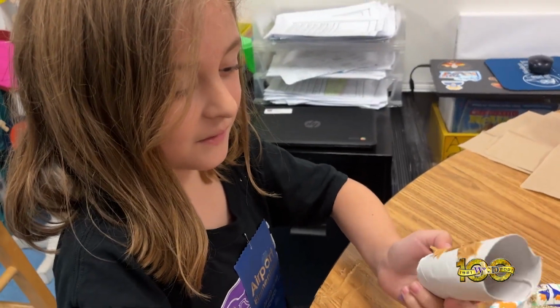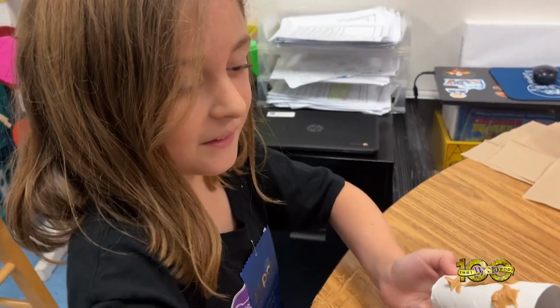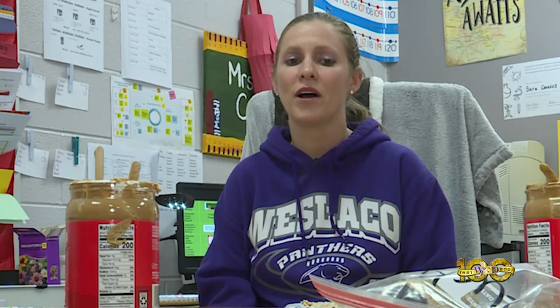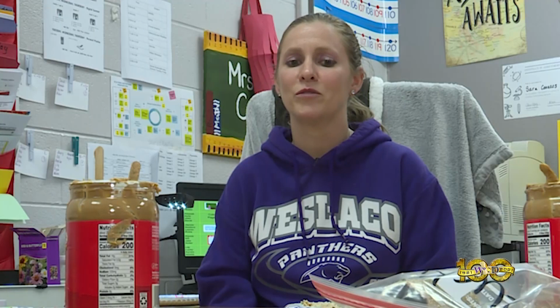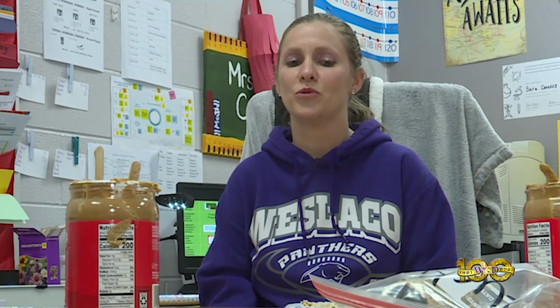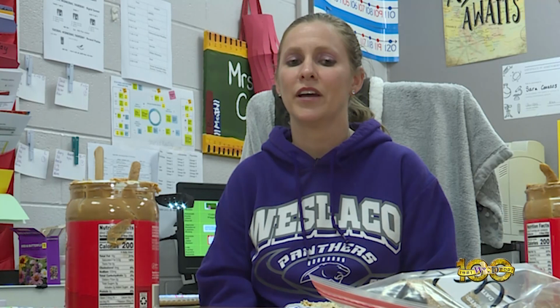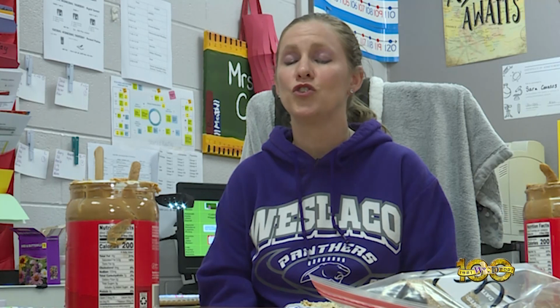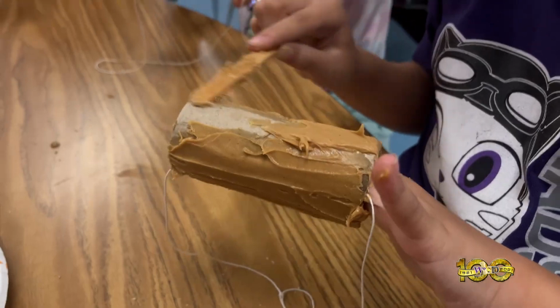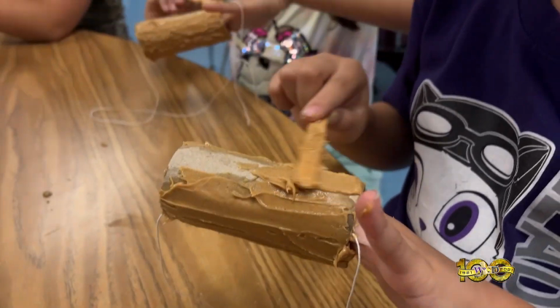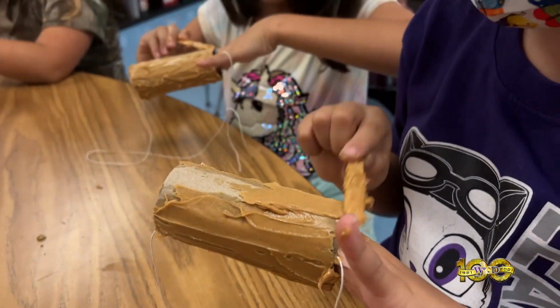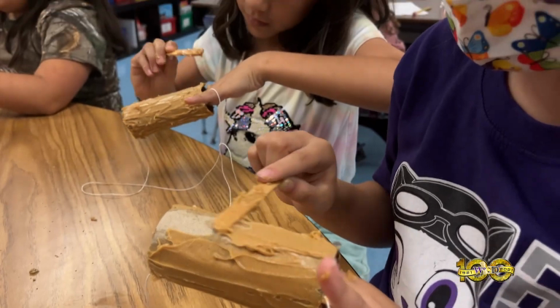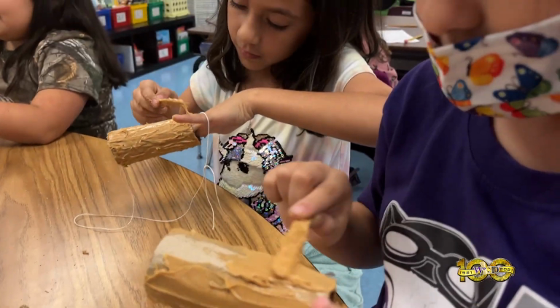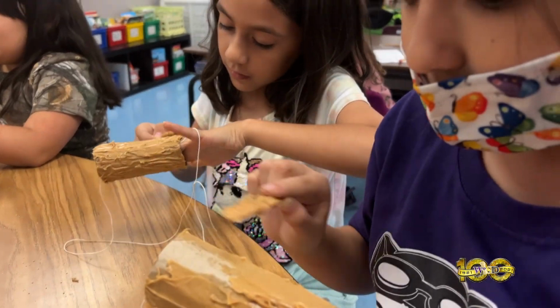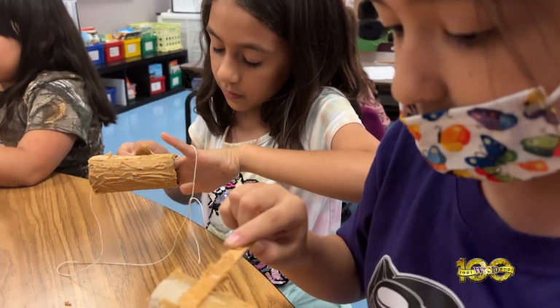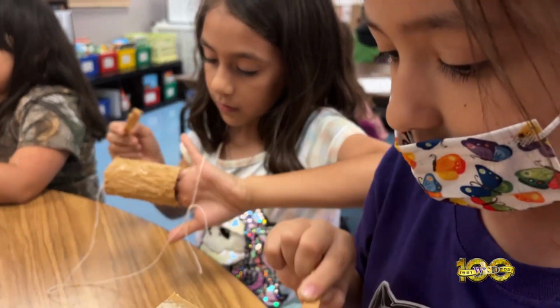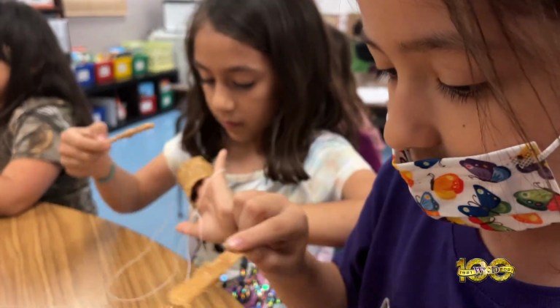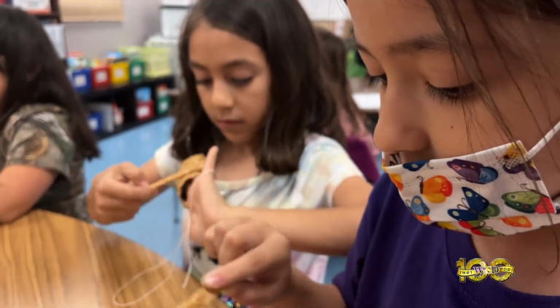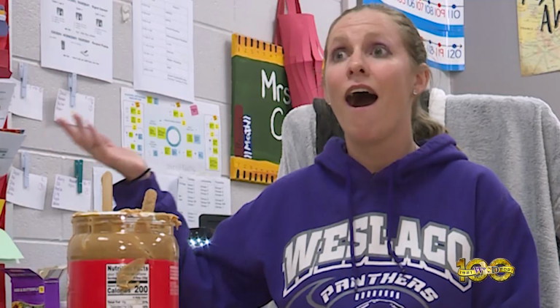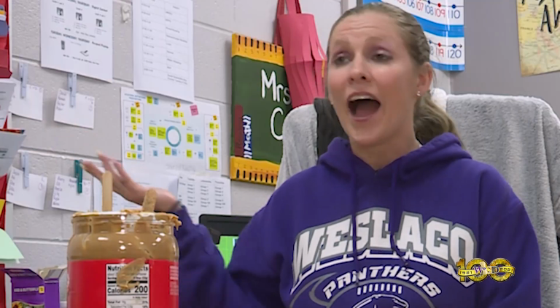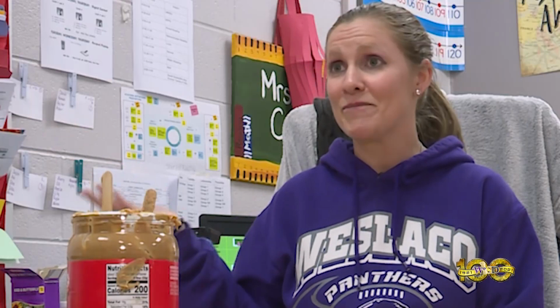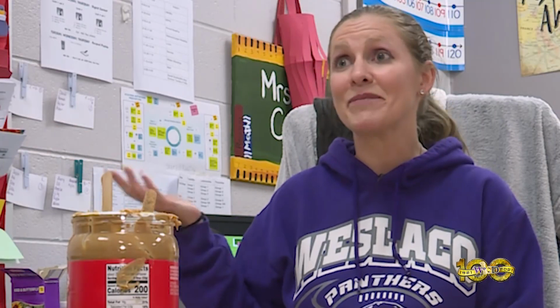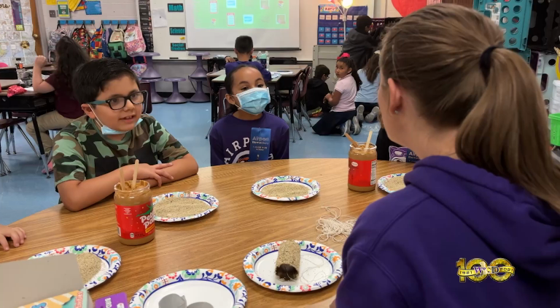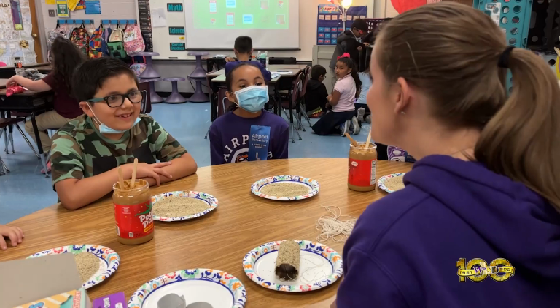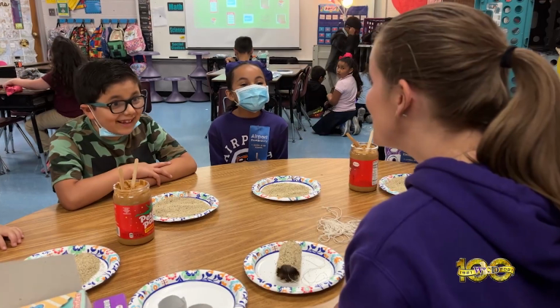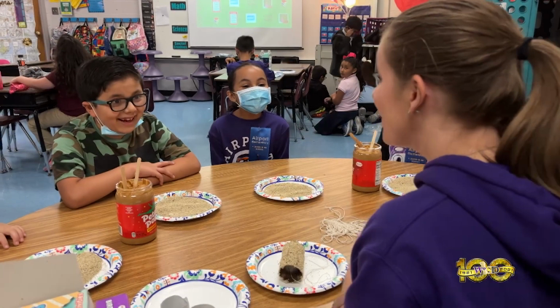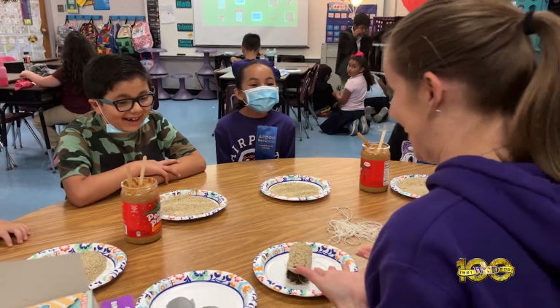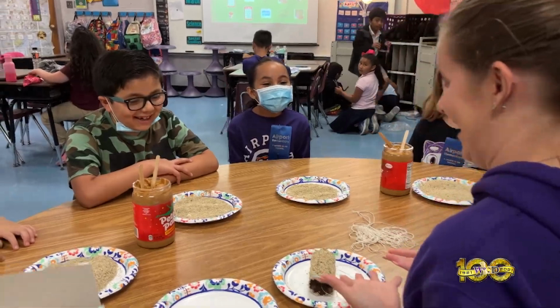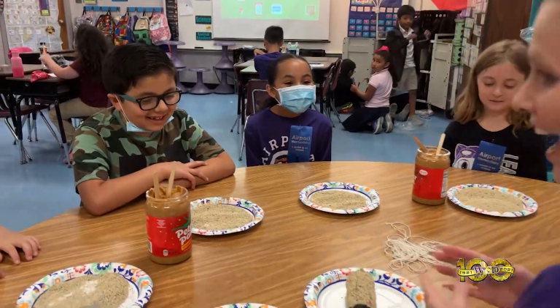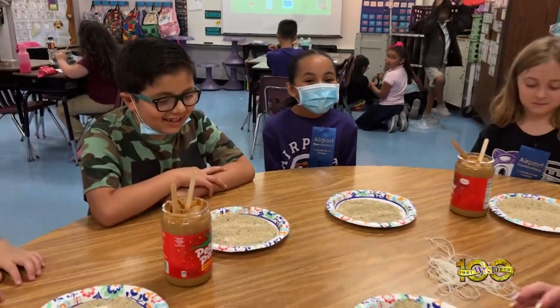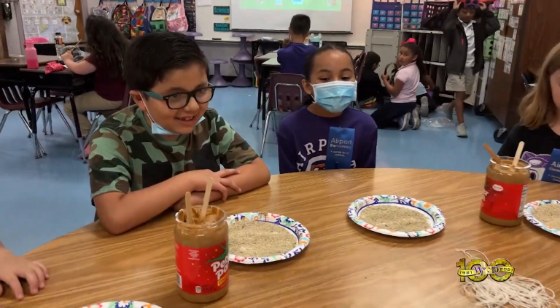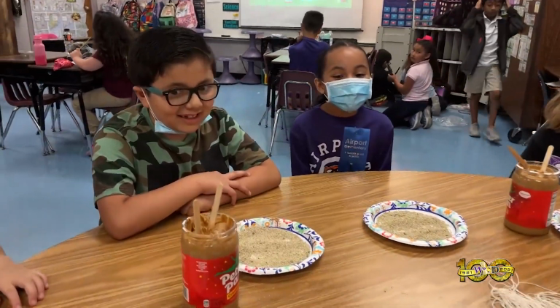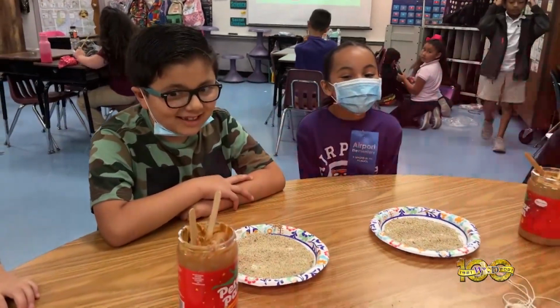I really want them to enjoy science. And years from now say, I remember in Ms. Cavazos' class, we made bird feeders and it was so much fun.